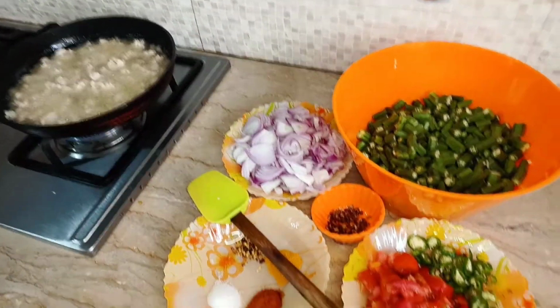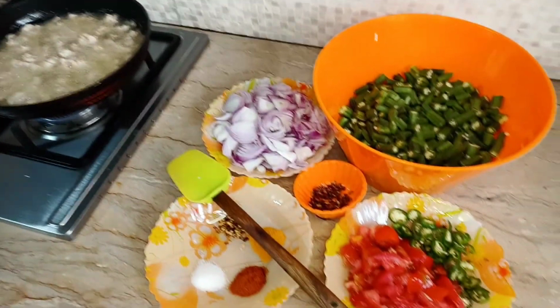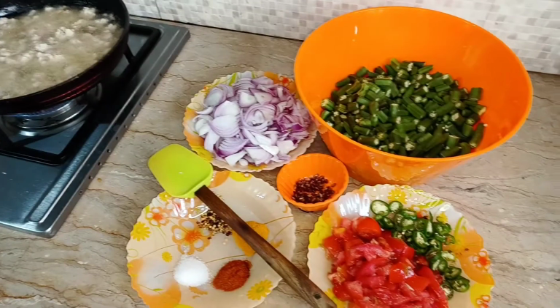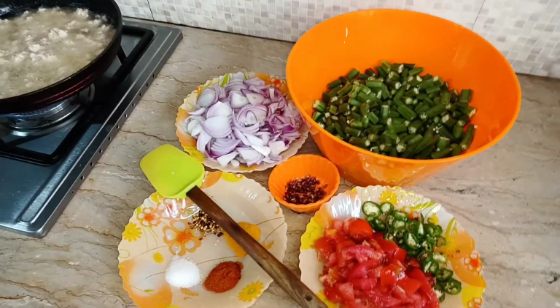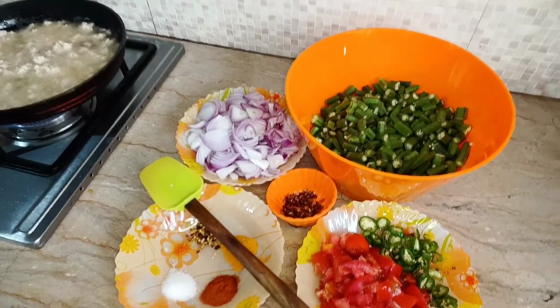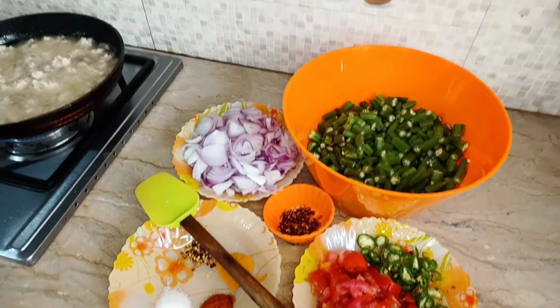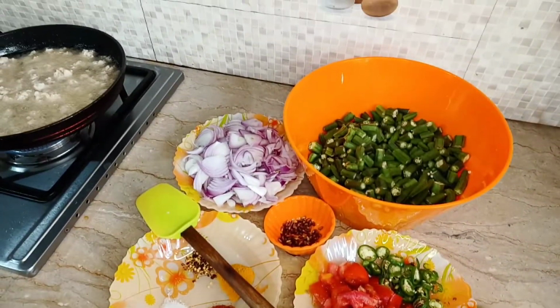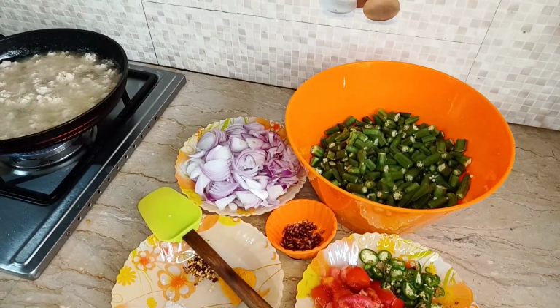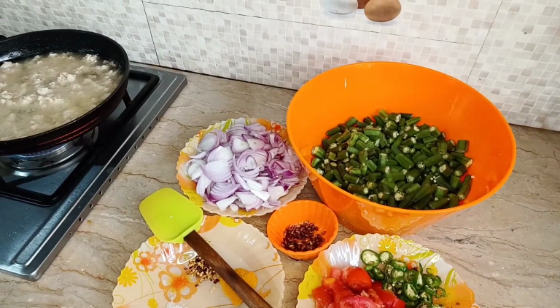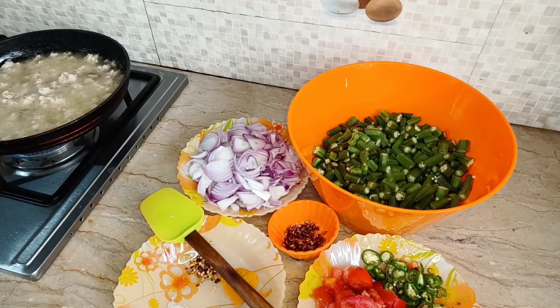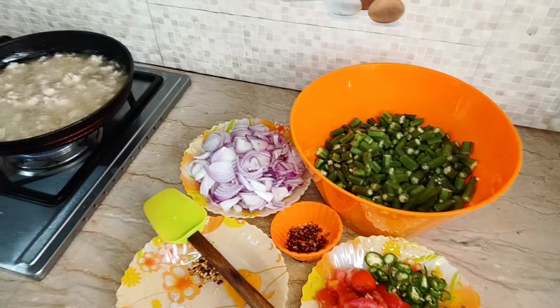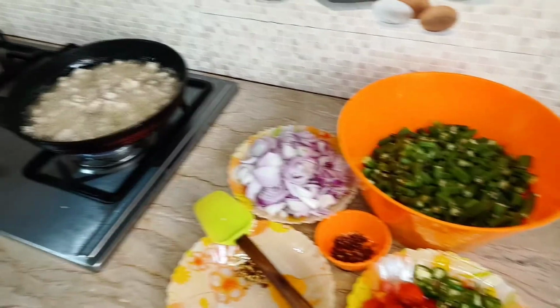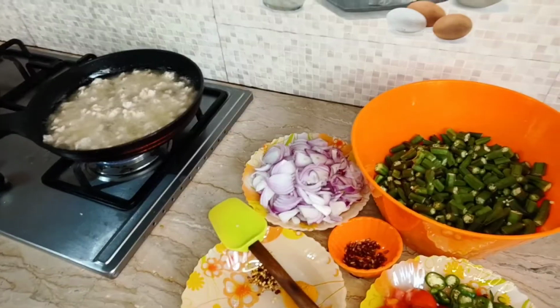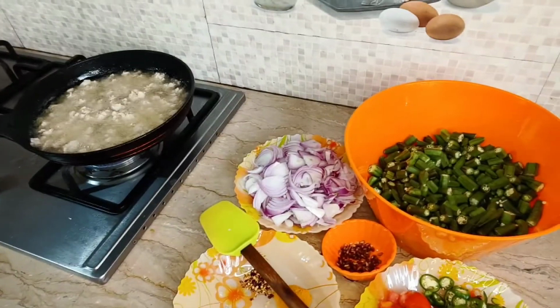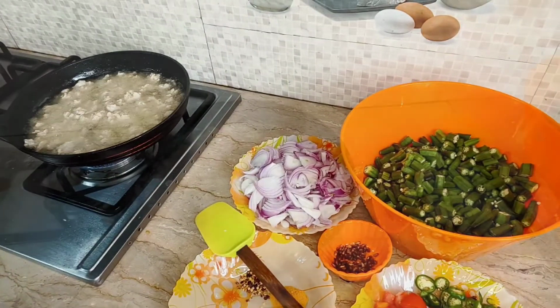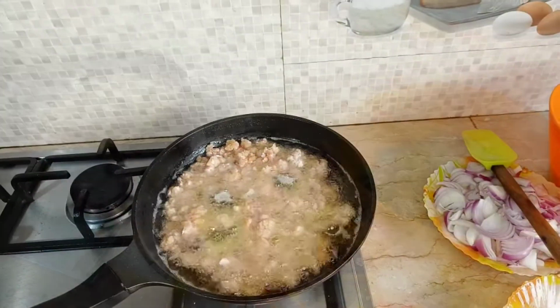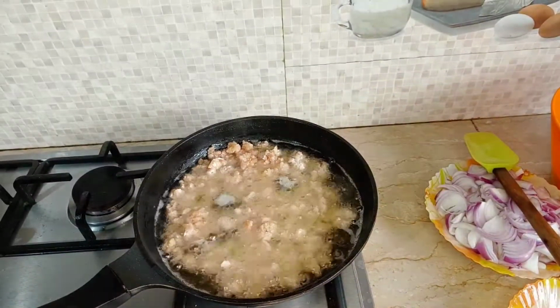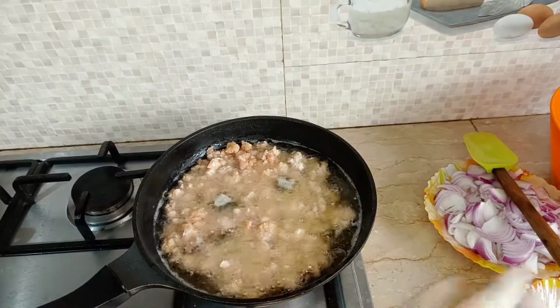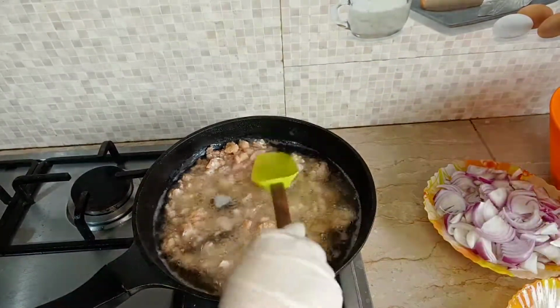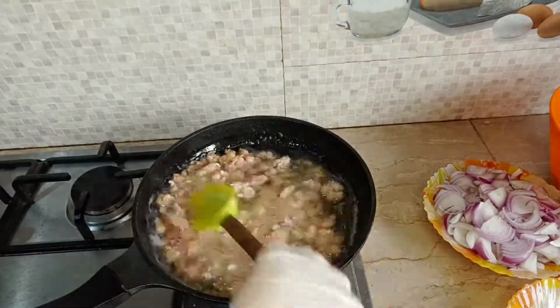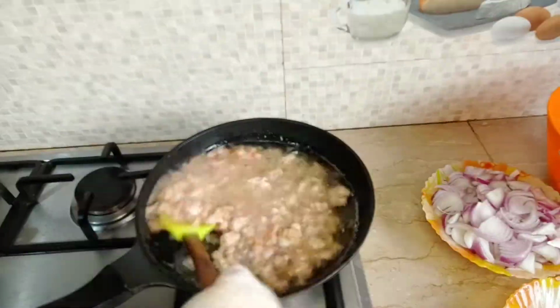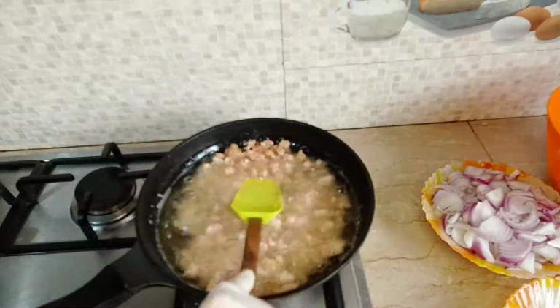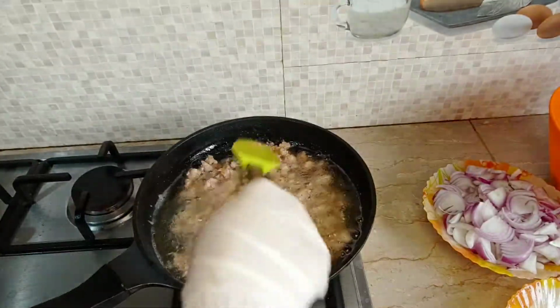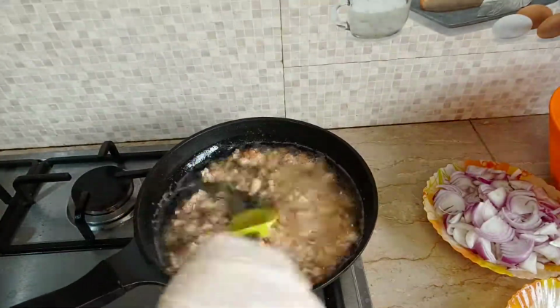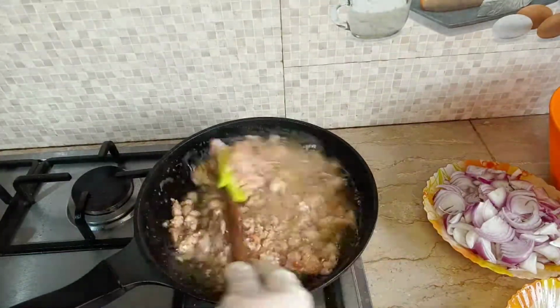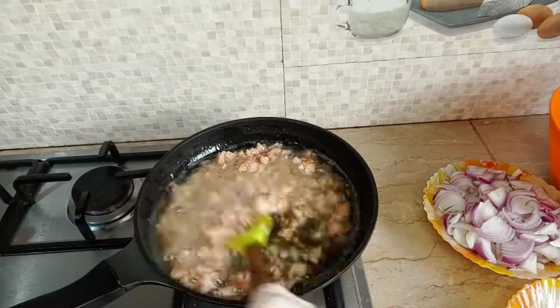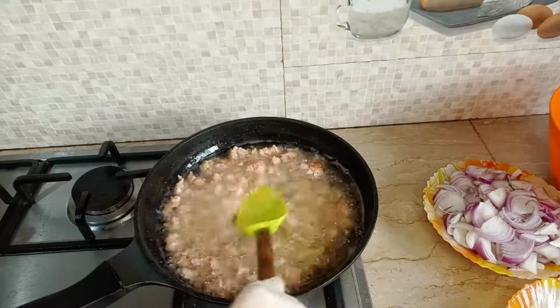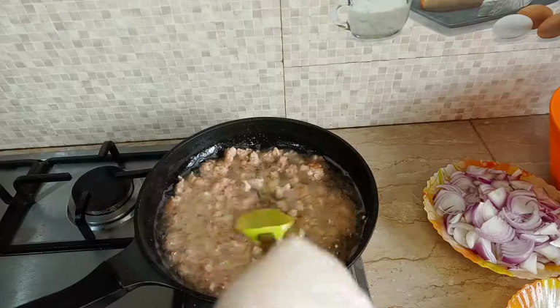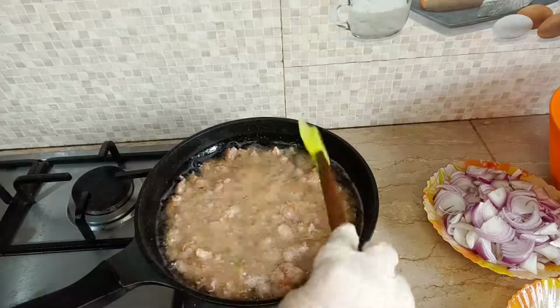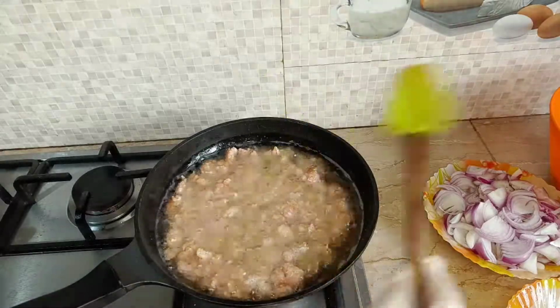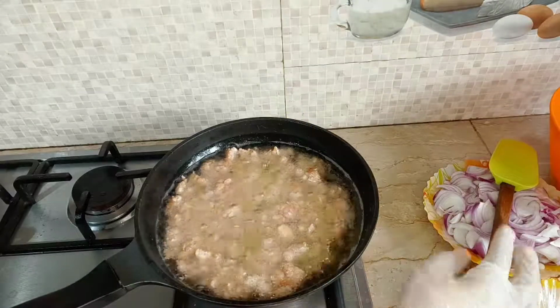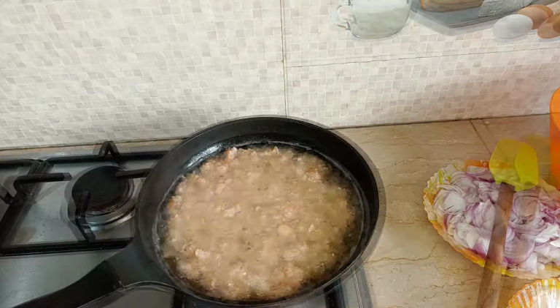This is my own recipe. Try it — when you try it, you will be able to fry the chicken properly. The chicken is fried.